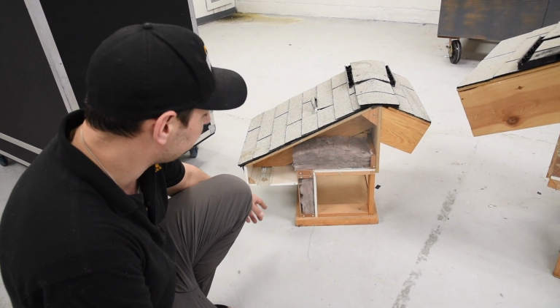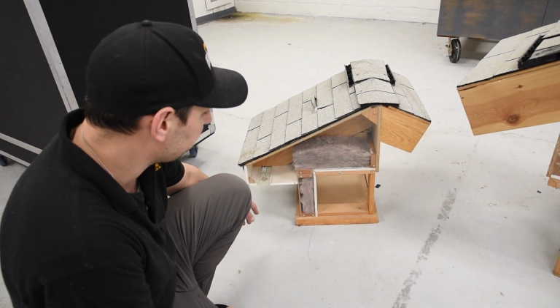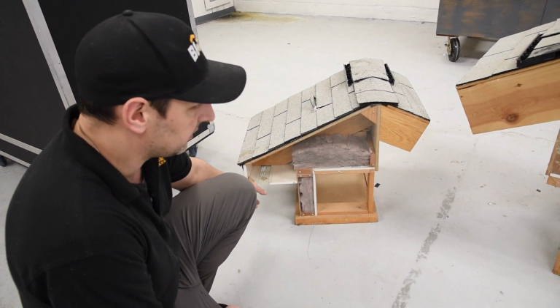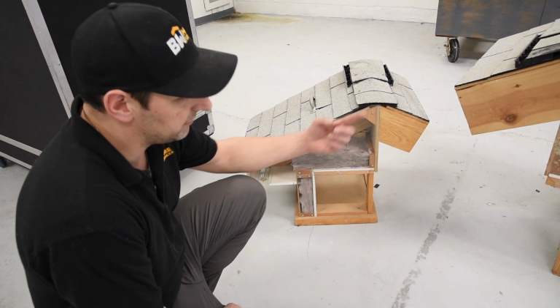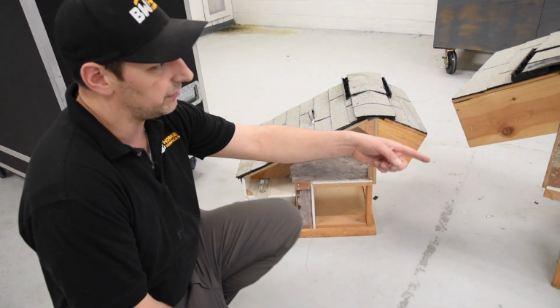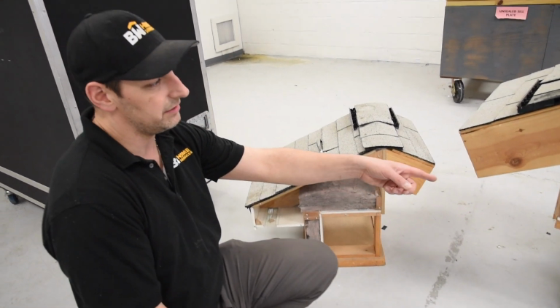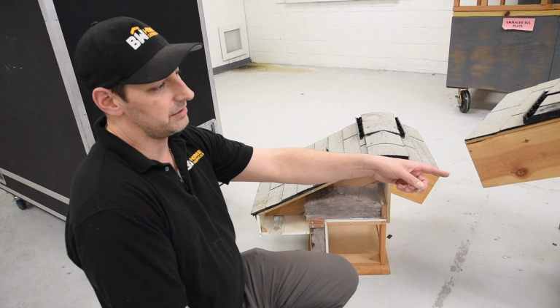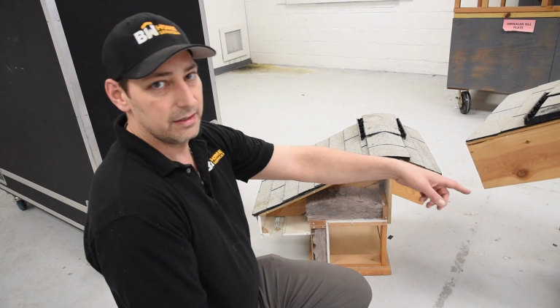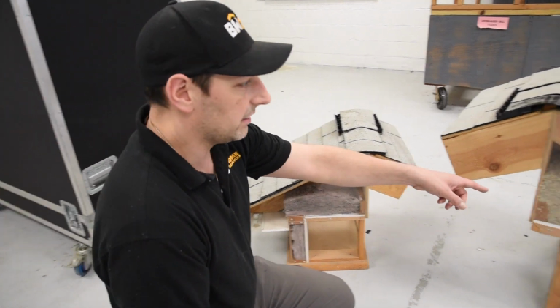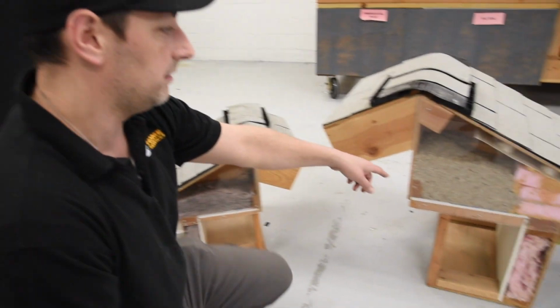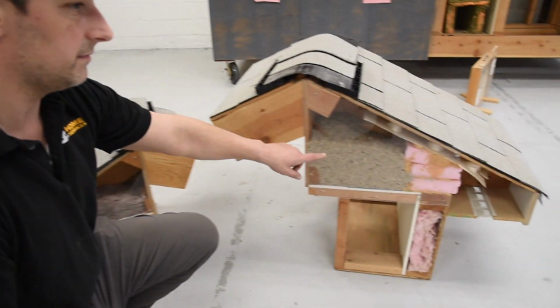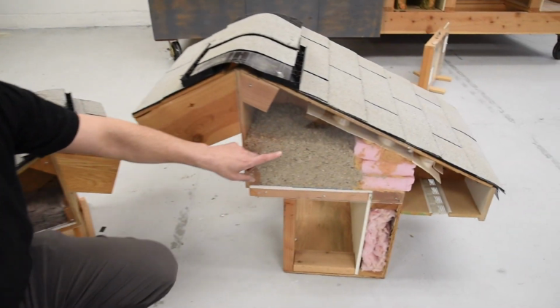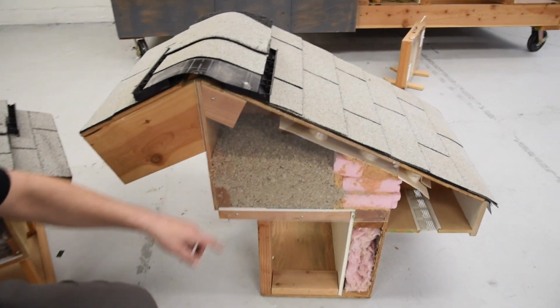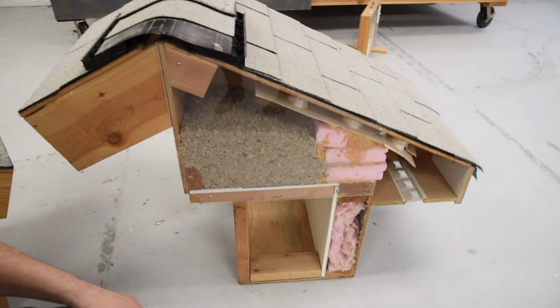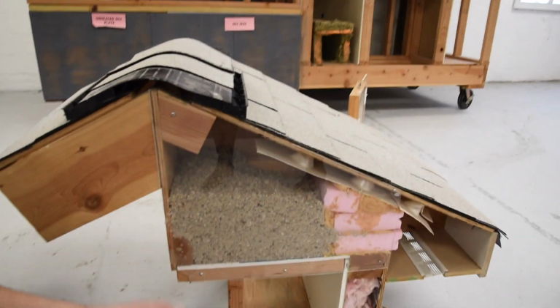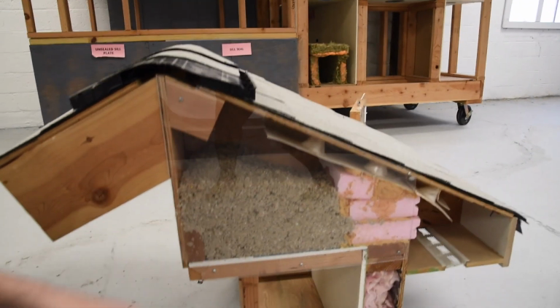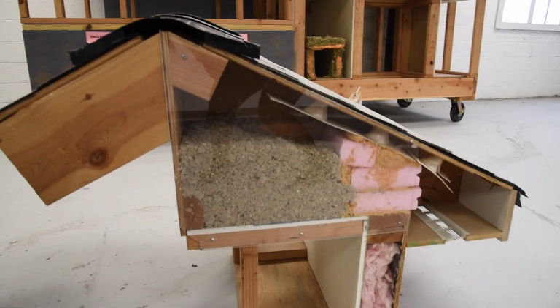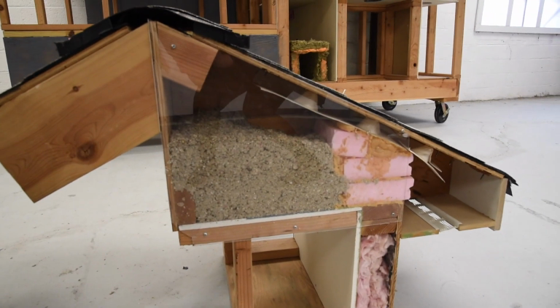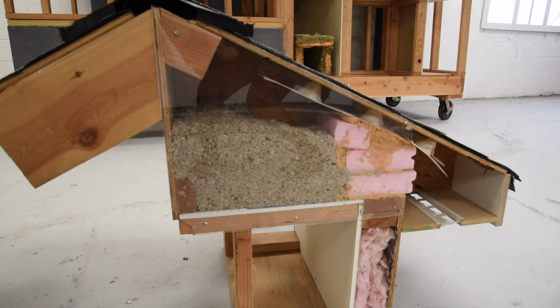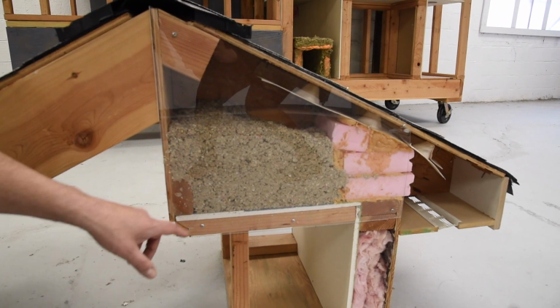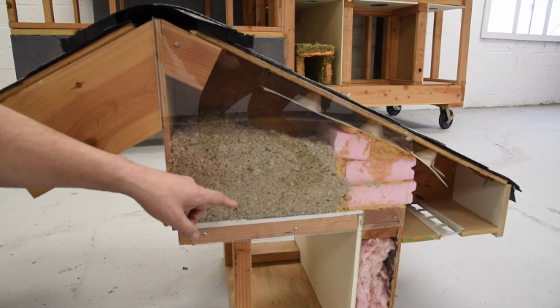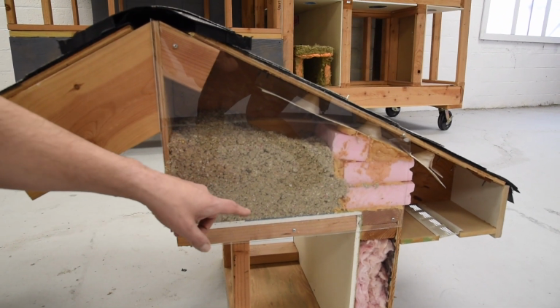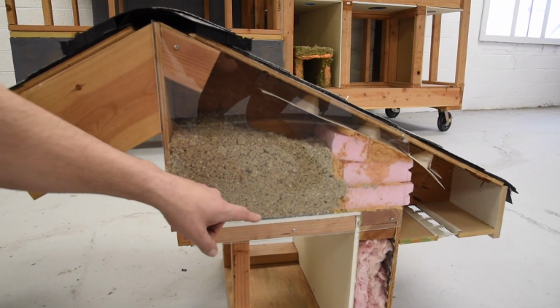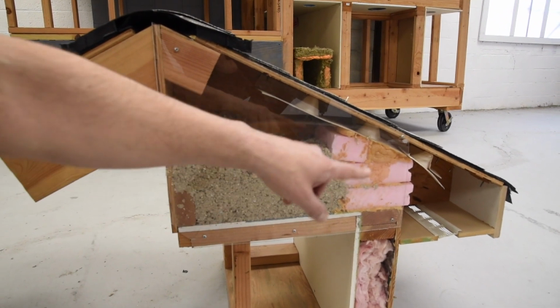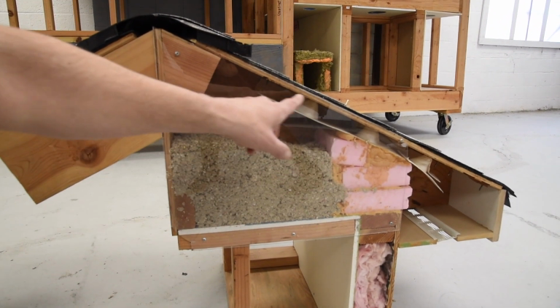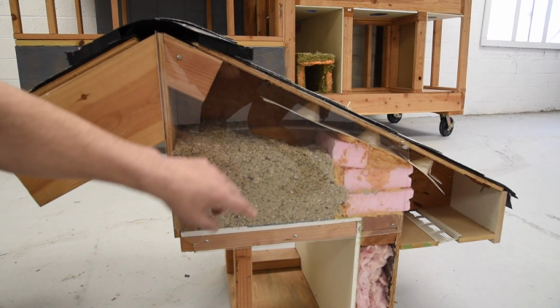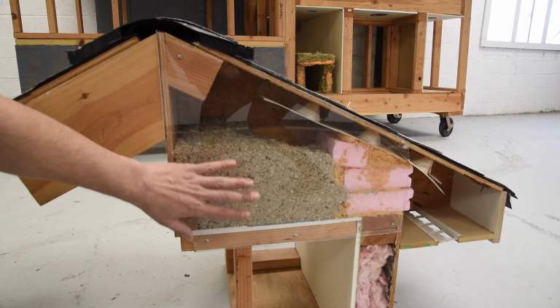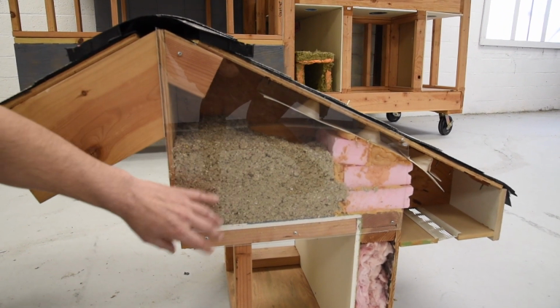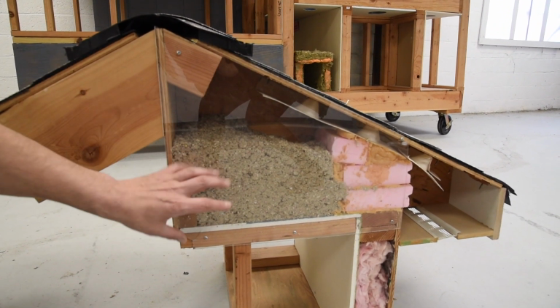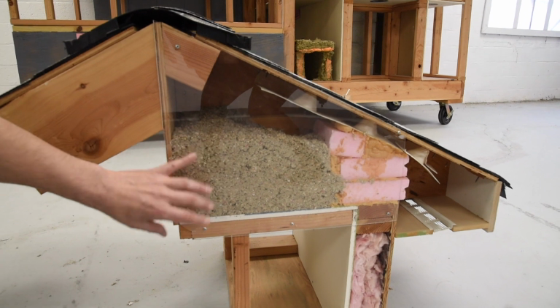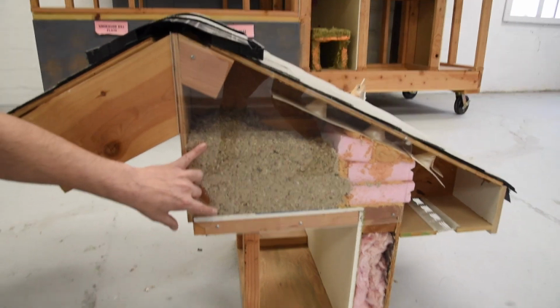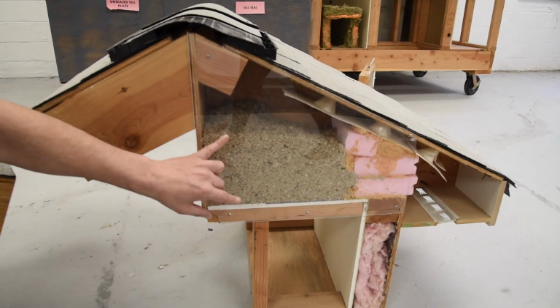This is kind of what a retrofit looks like after it's done. You pull that old insulation out and then you have proper venting. Then you blow in new insulation — this example shows about six or seven inches.